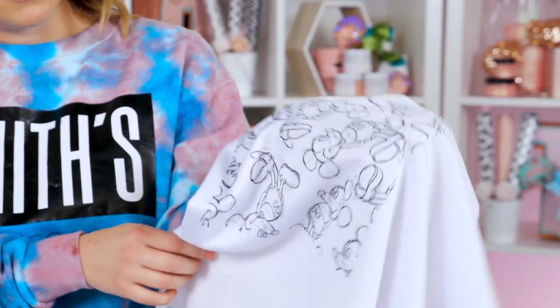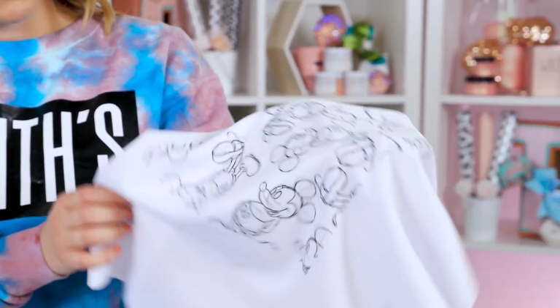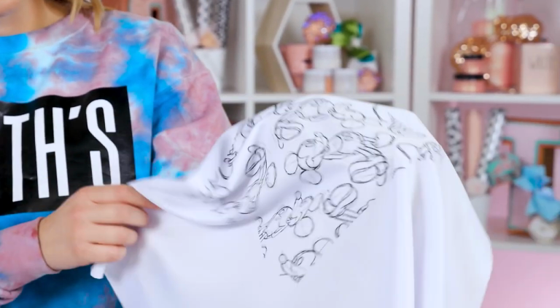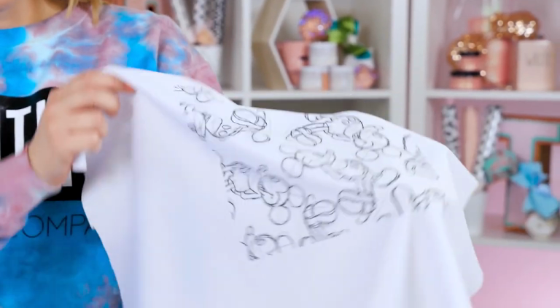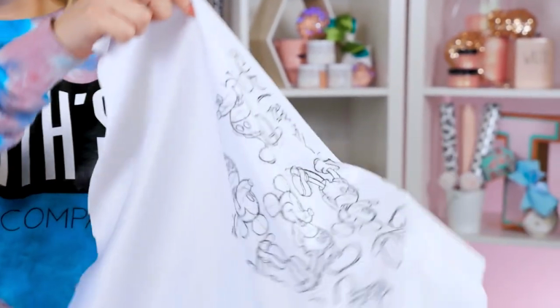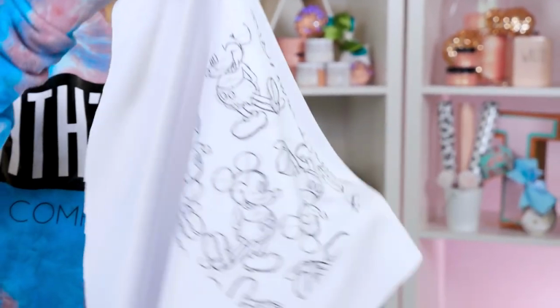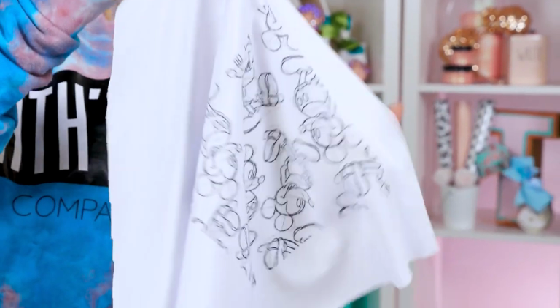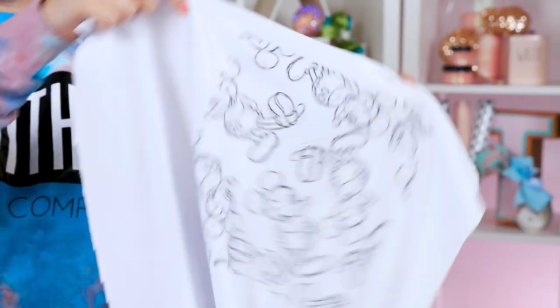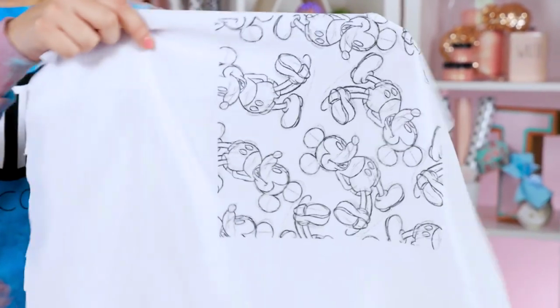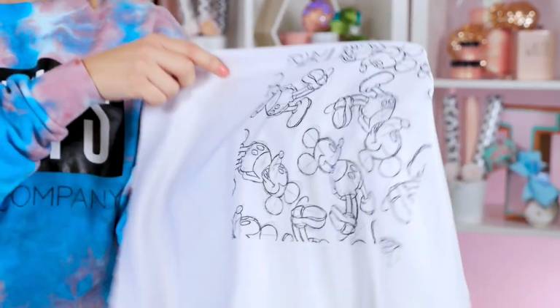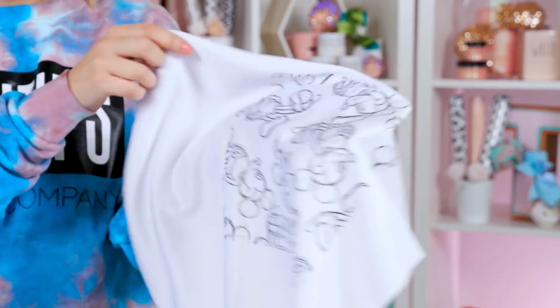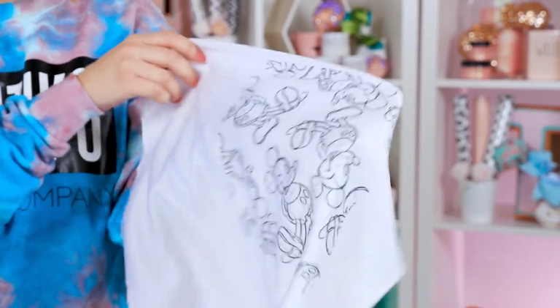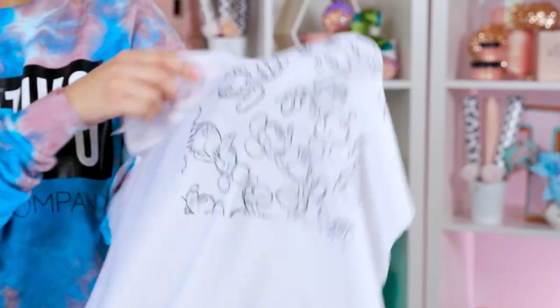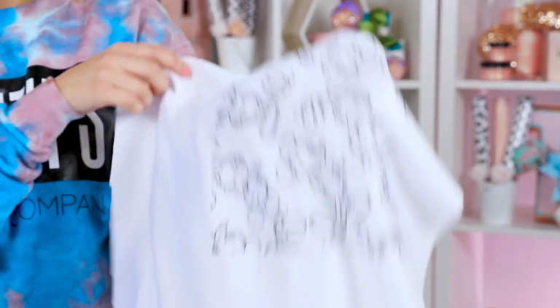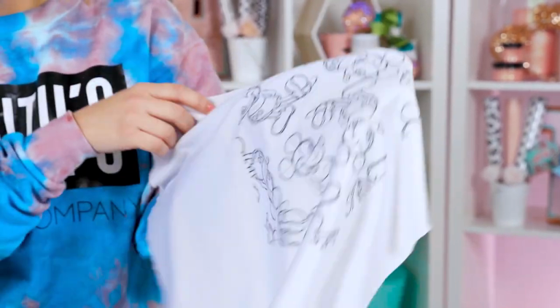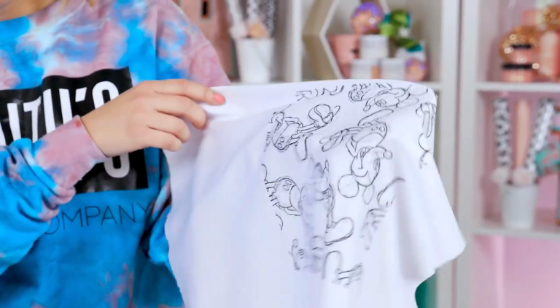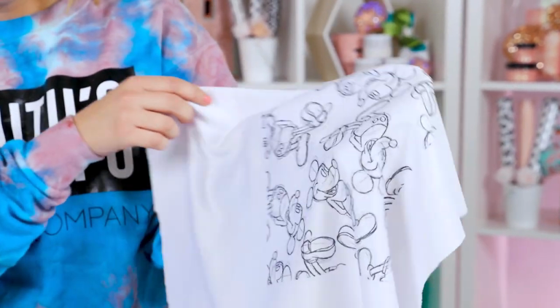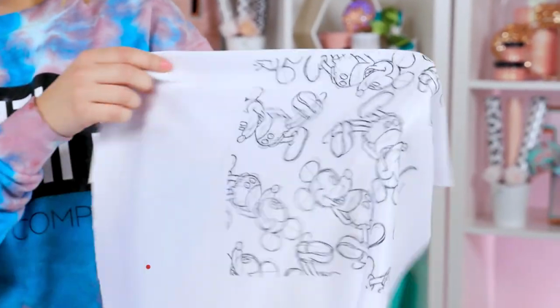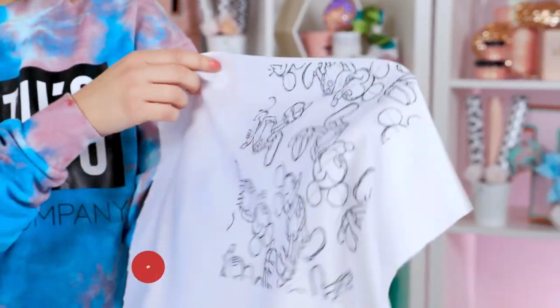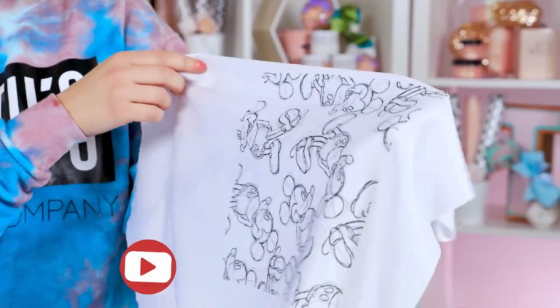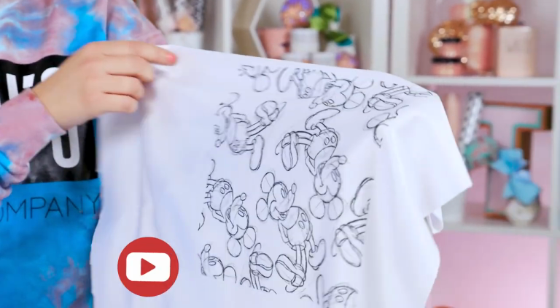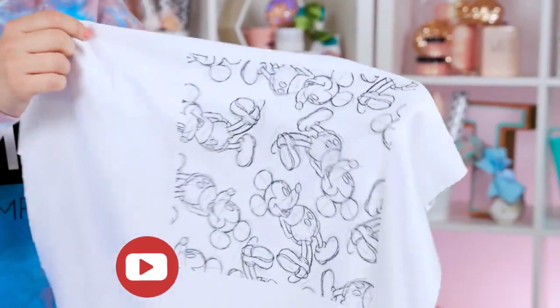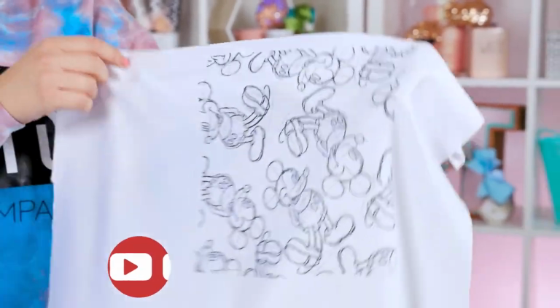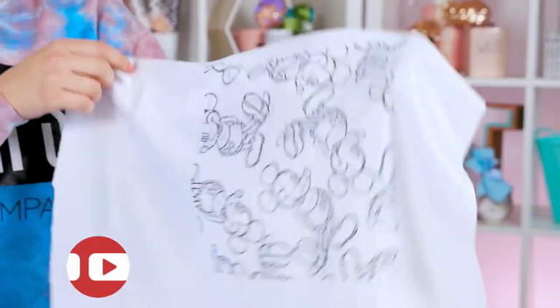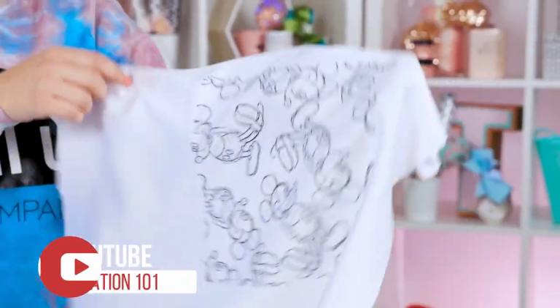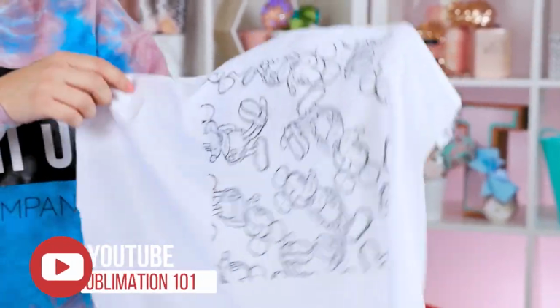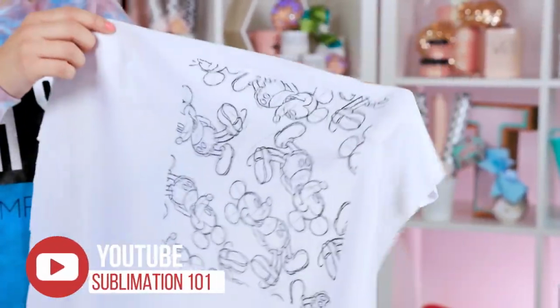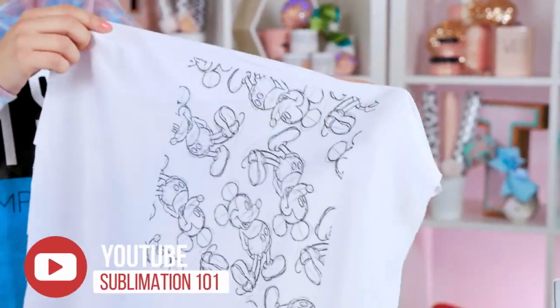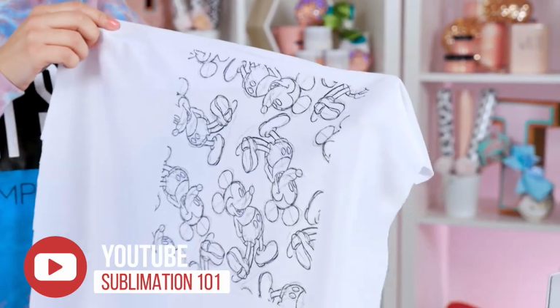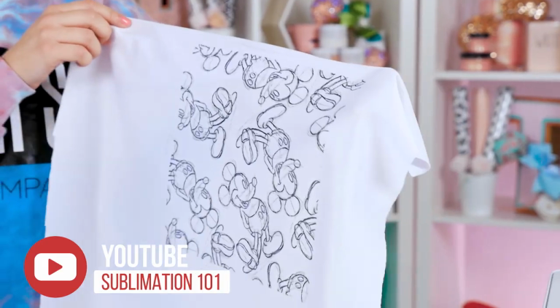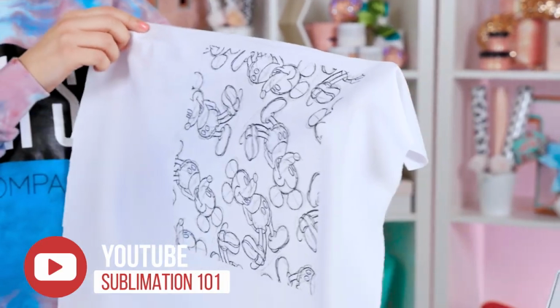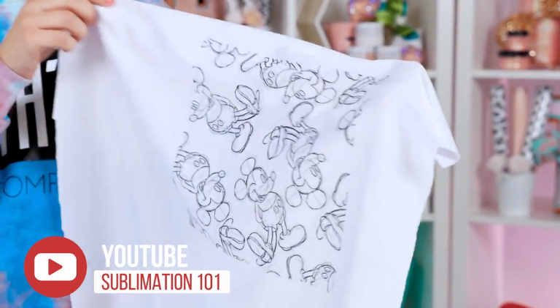Today we're making sublimation fabric. If you need help with the basics of sublimation, just watch the first video in this series called Sublimation 101.